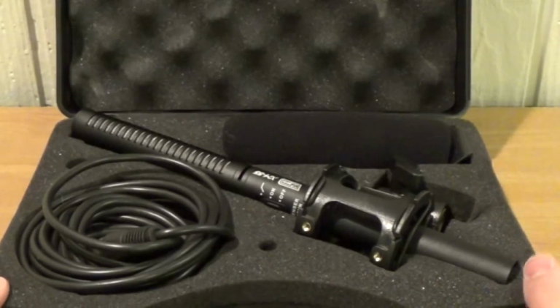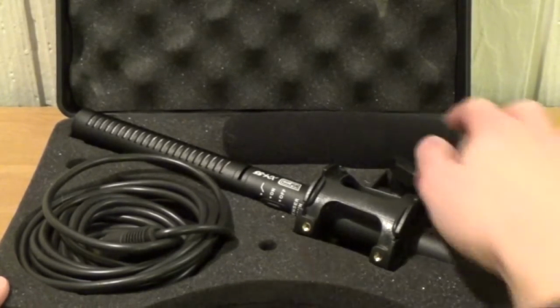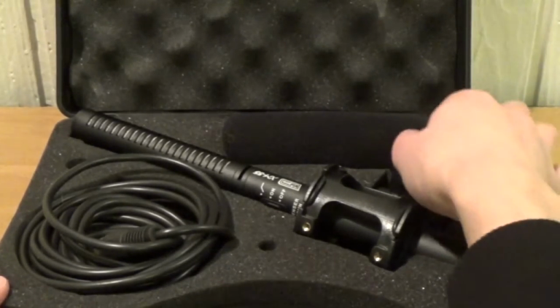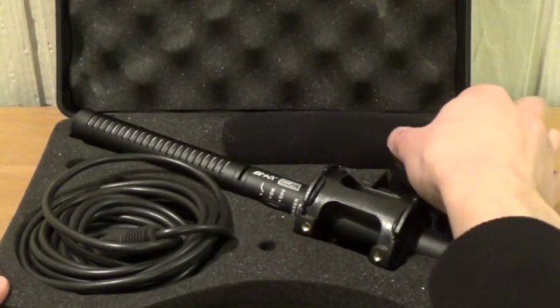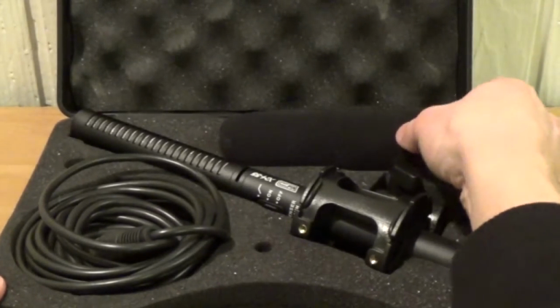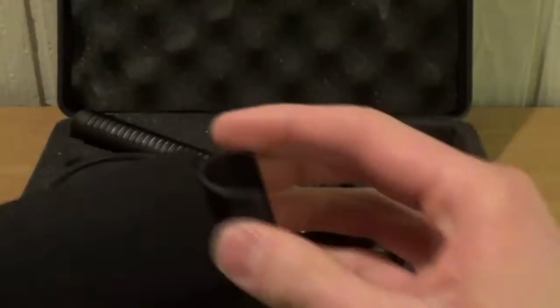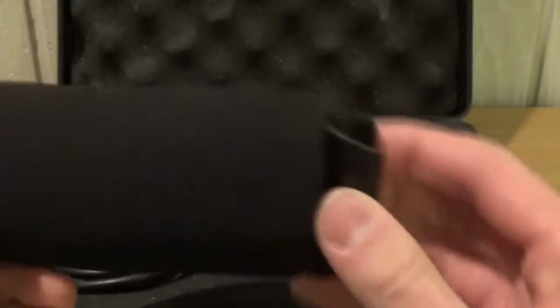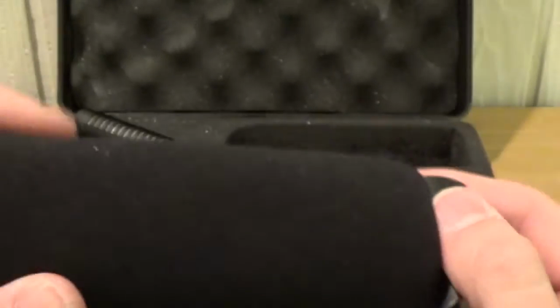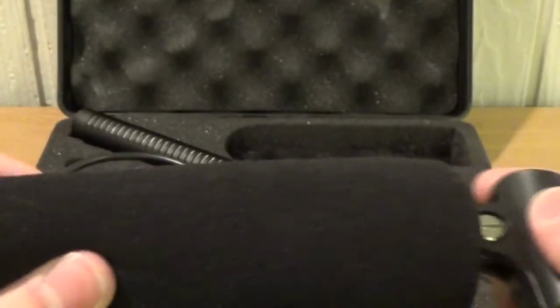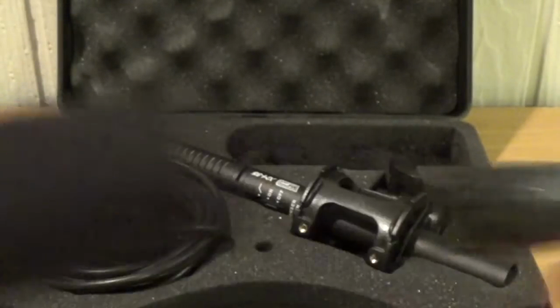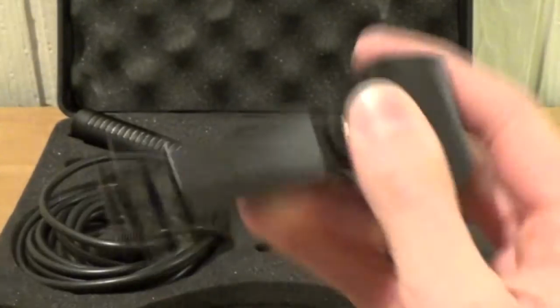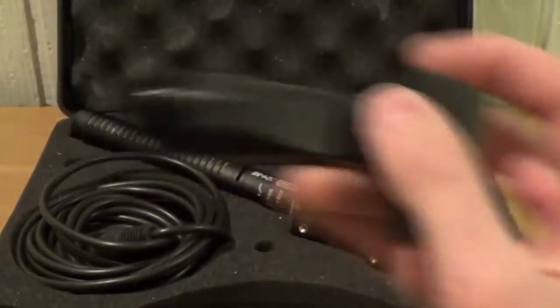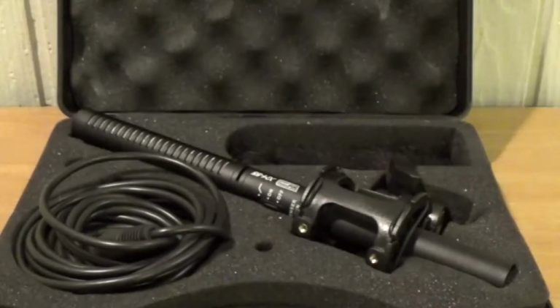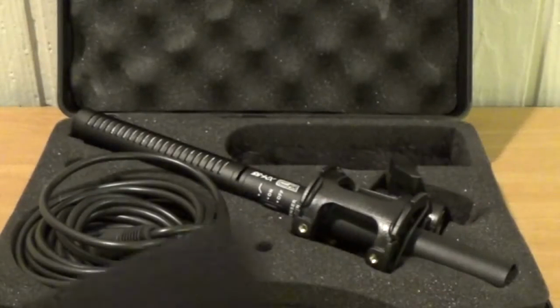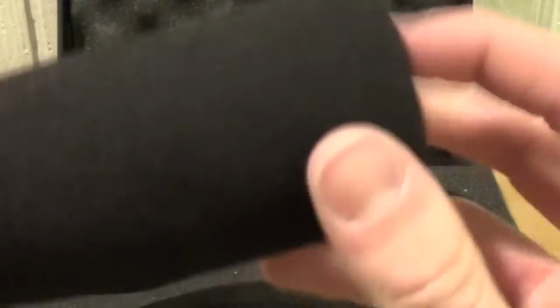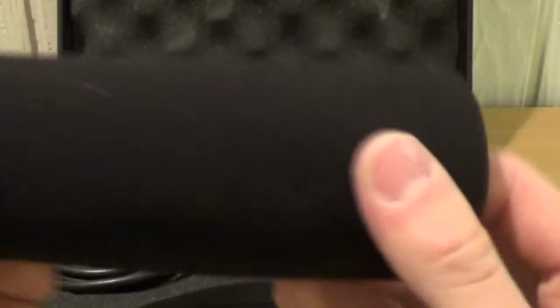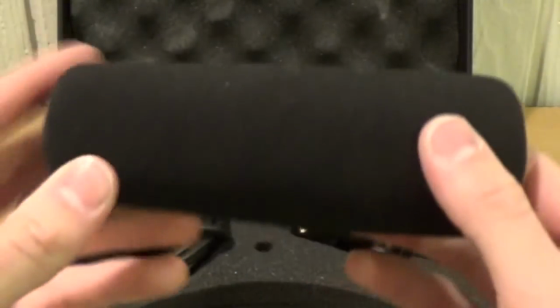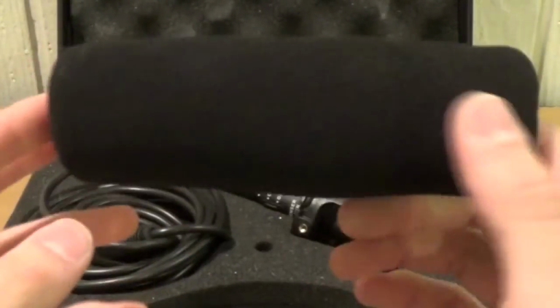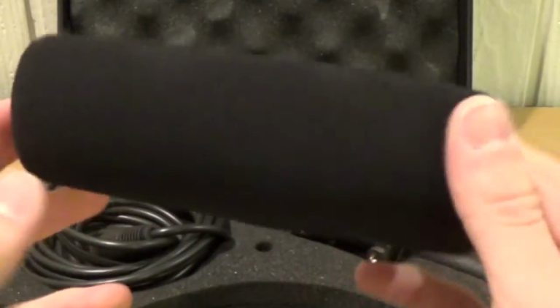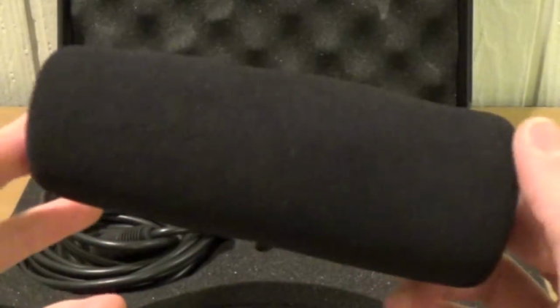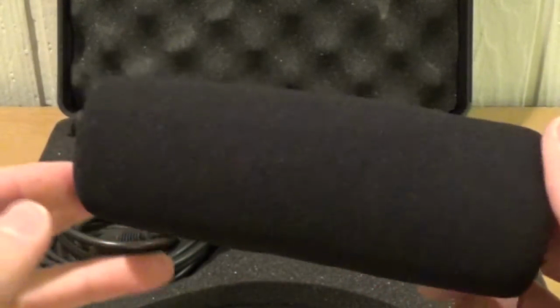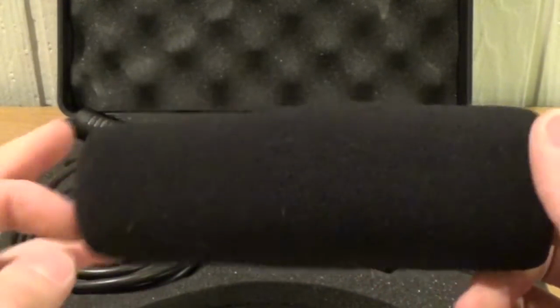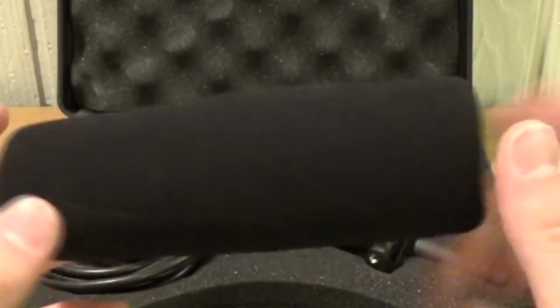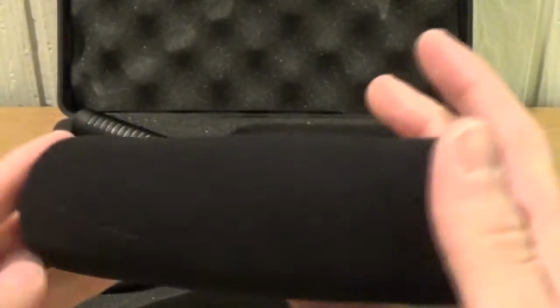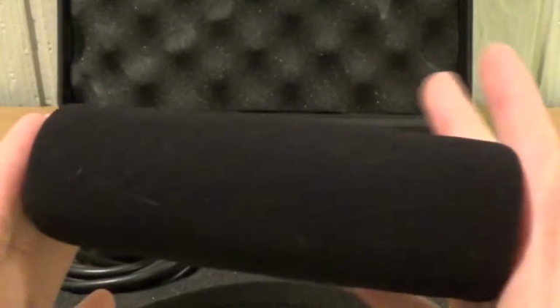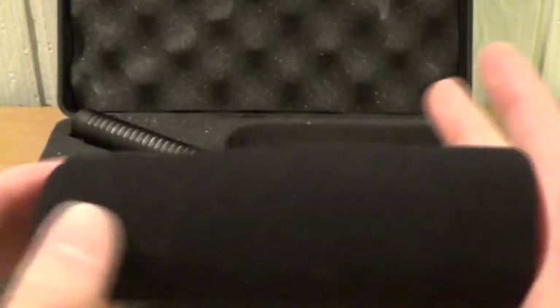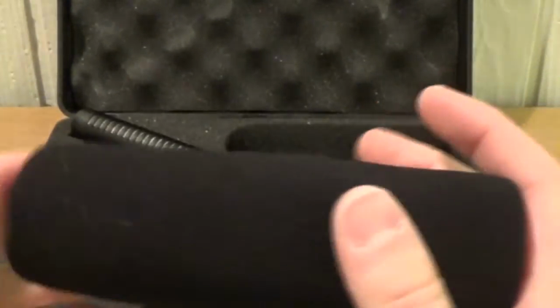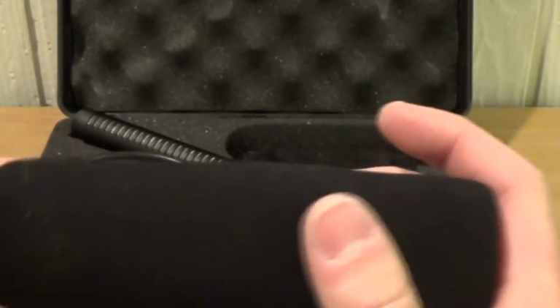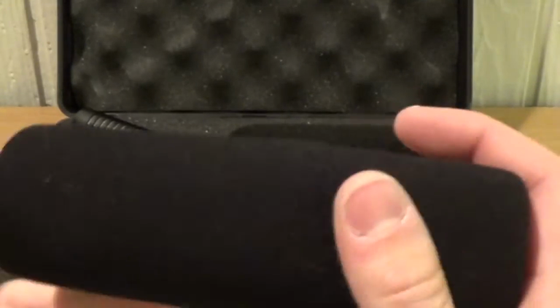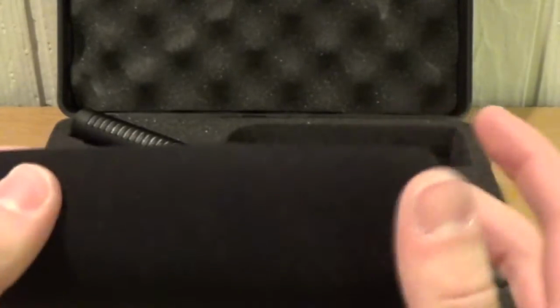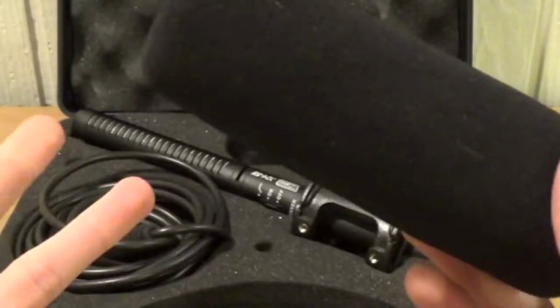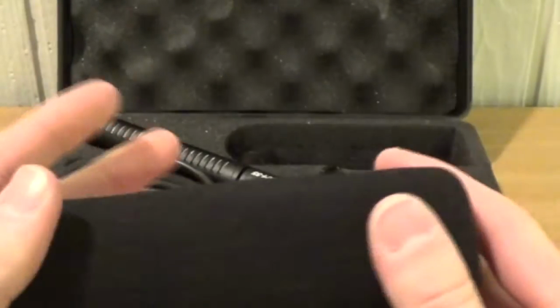So let's start up here with the windscreens. Here we have one windscreen — this is the regular windscreen, which you would use pretty much most of the time indoors.